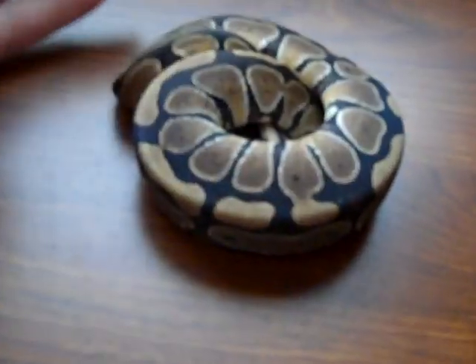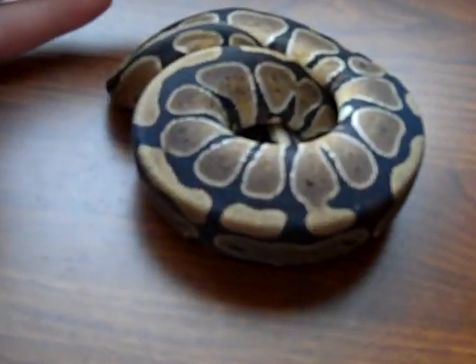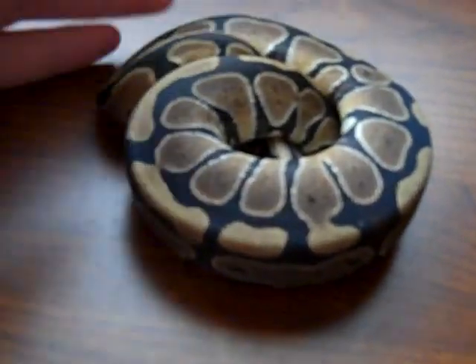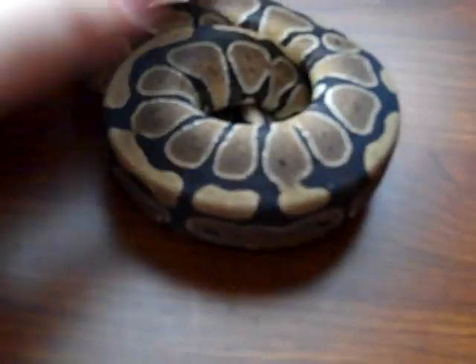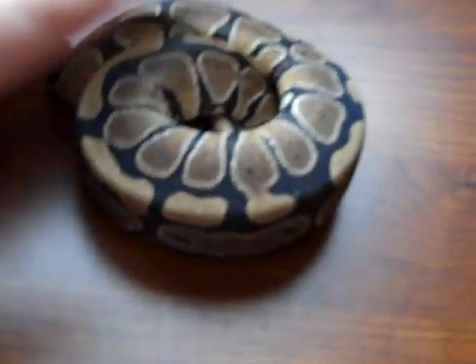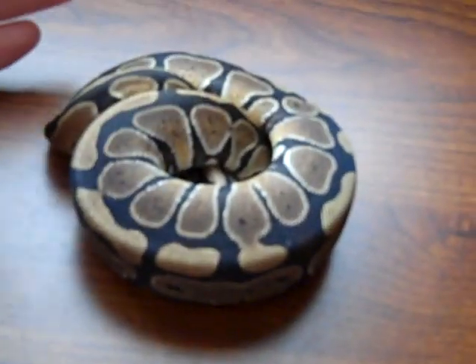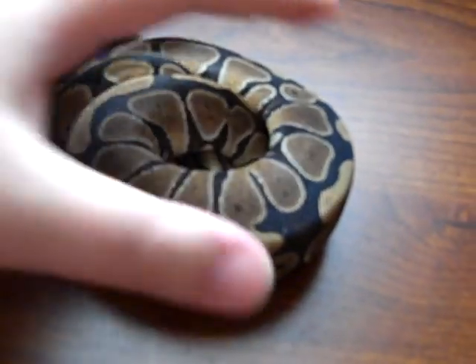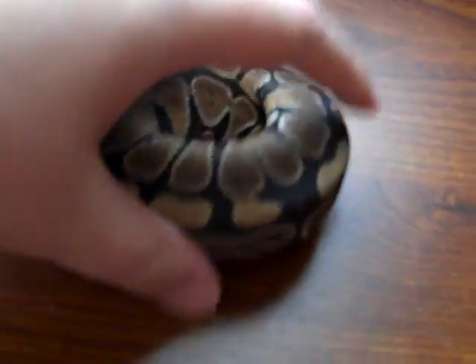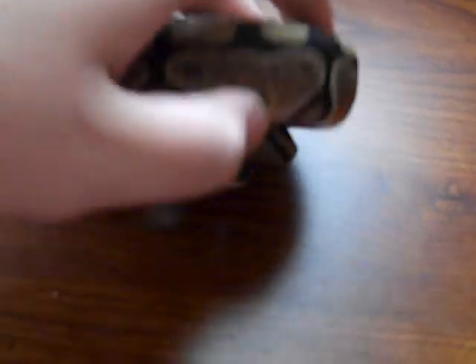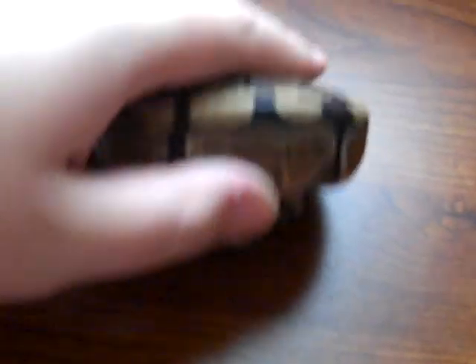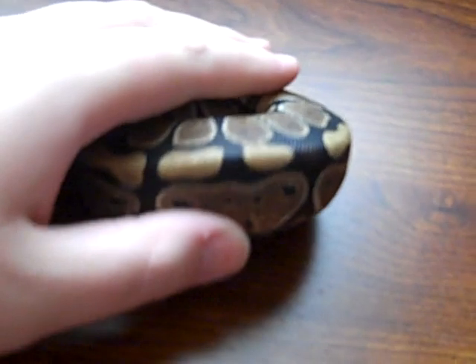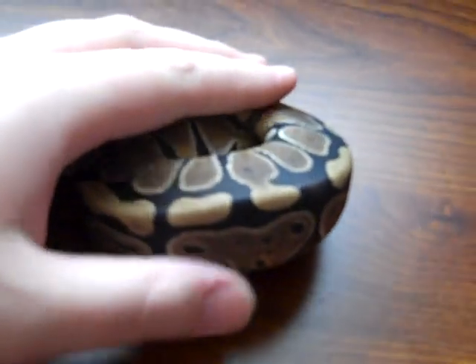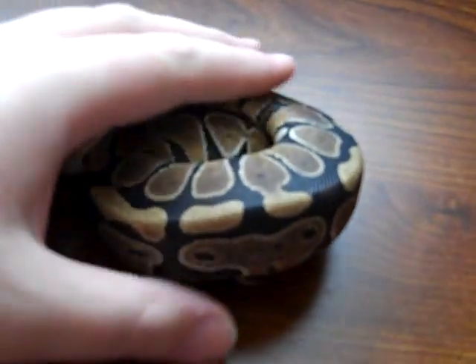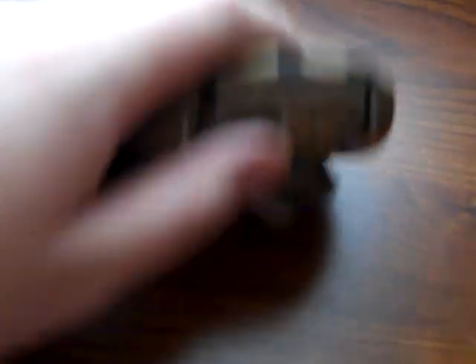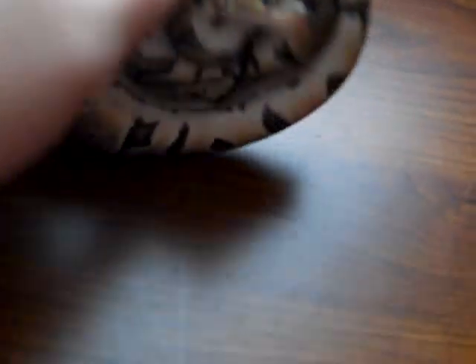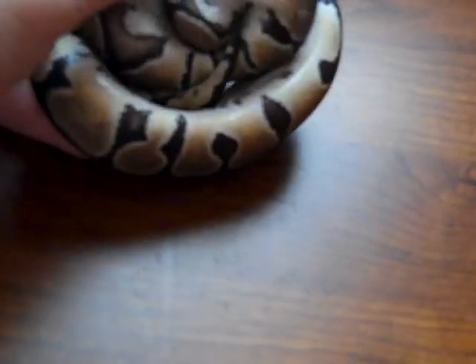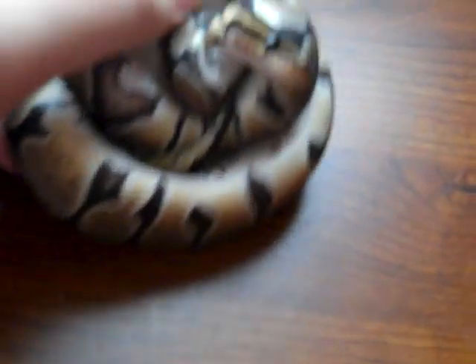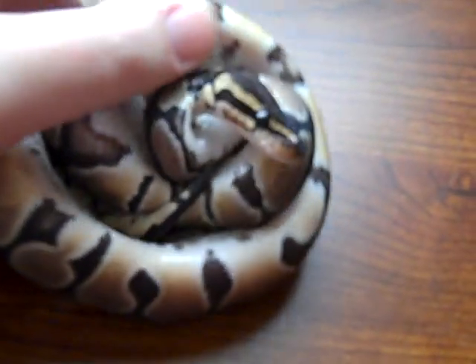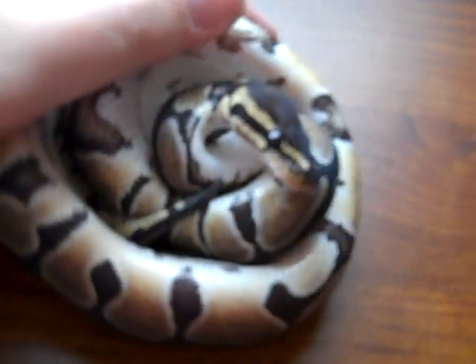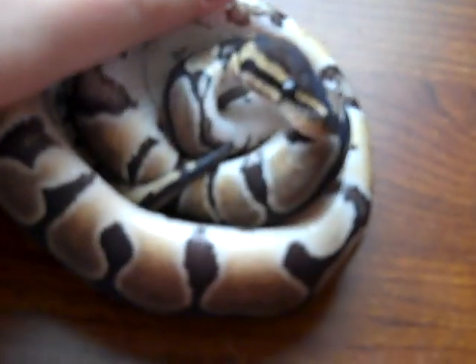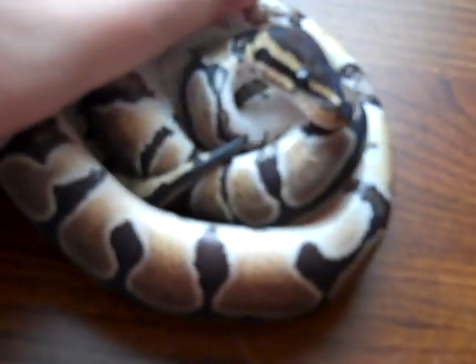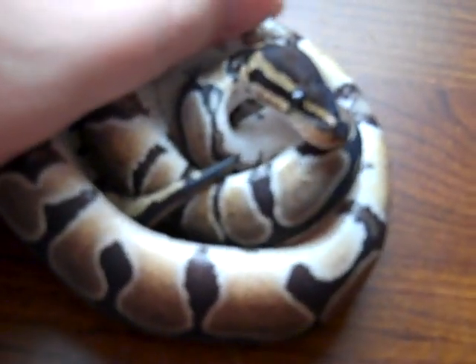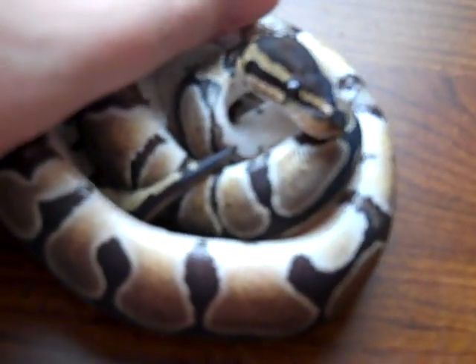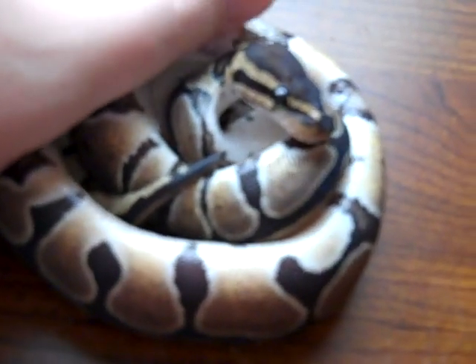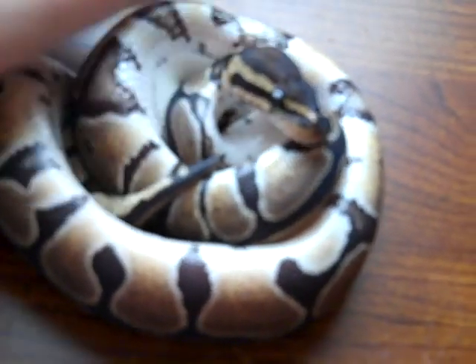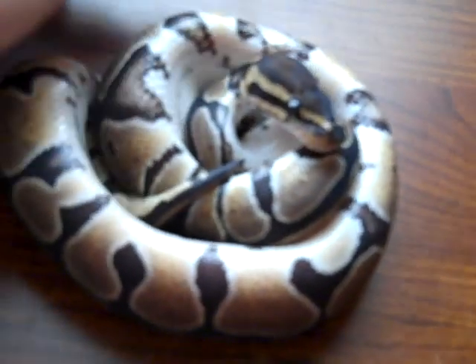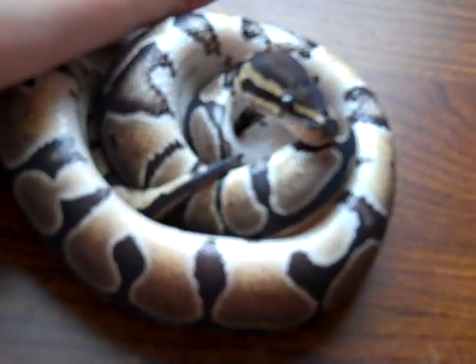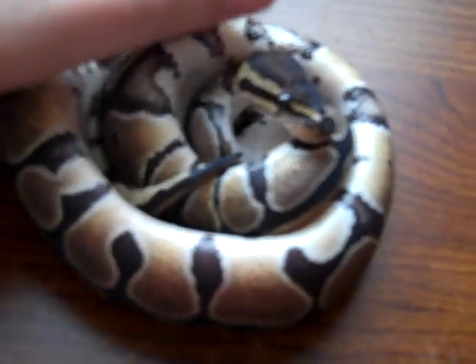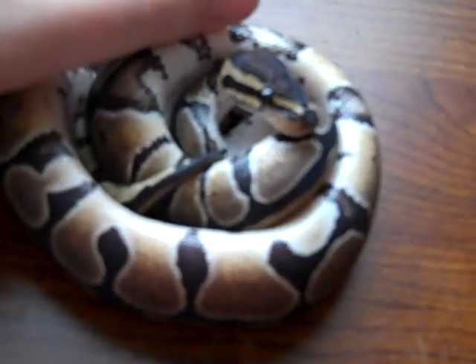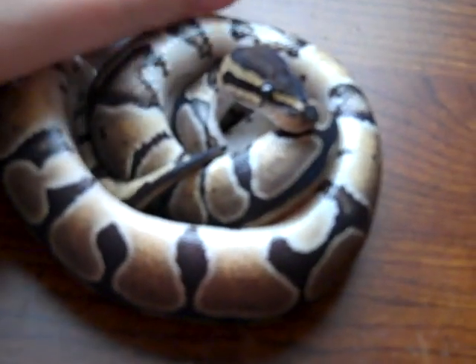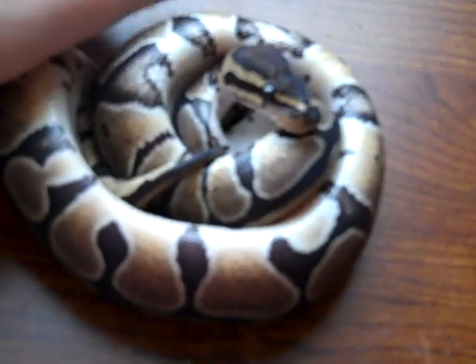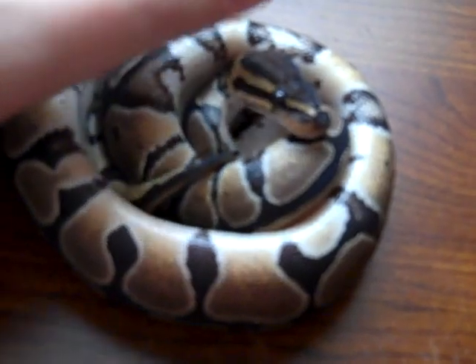Here's Mr. Shy Girl, or Mrs. Shy Girl. Her name is Cleopatra. She is a het for ghost.